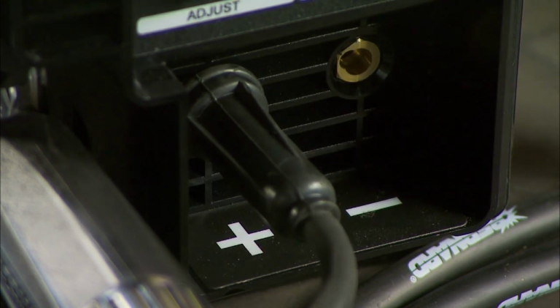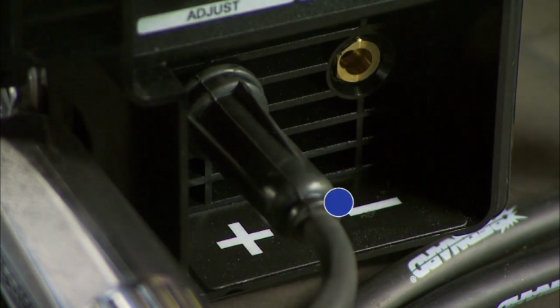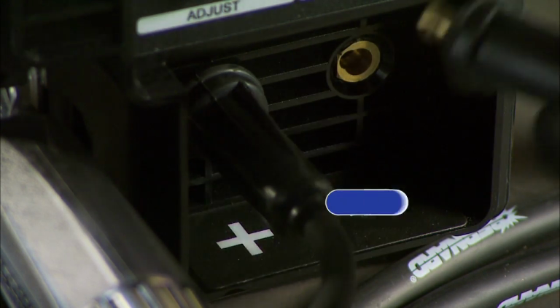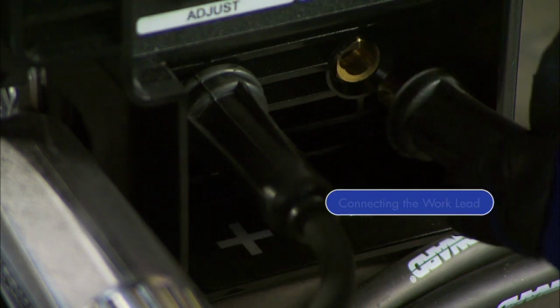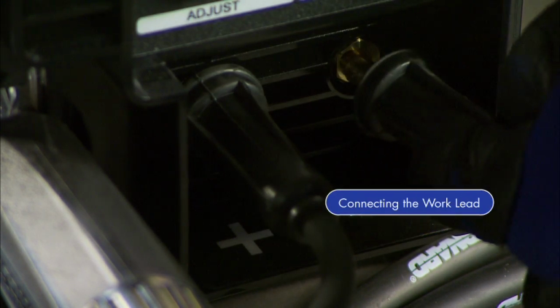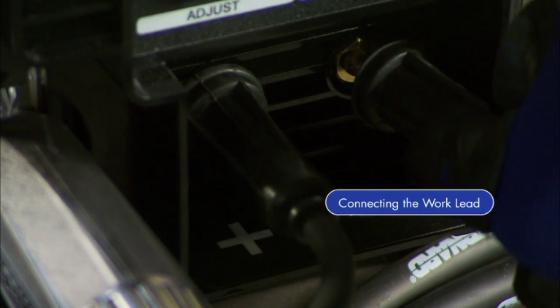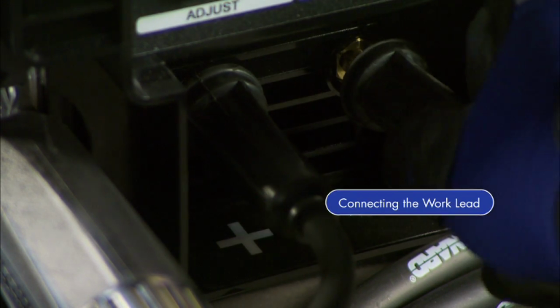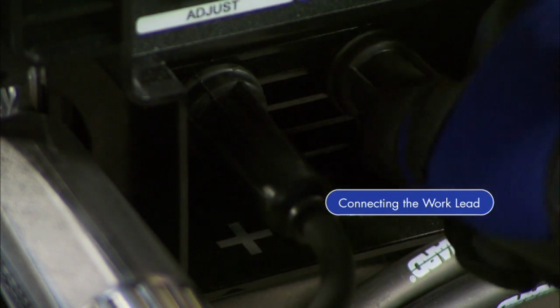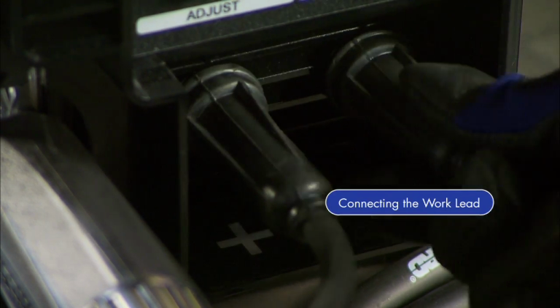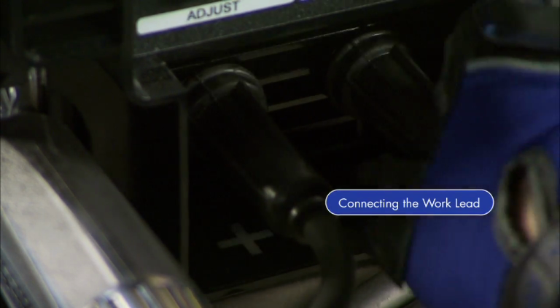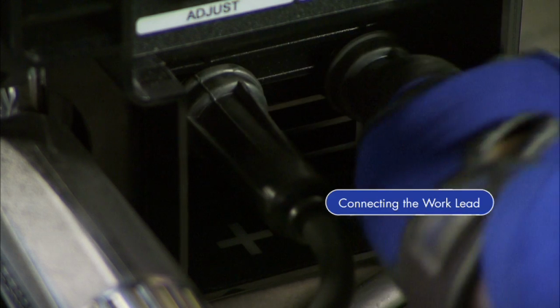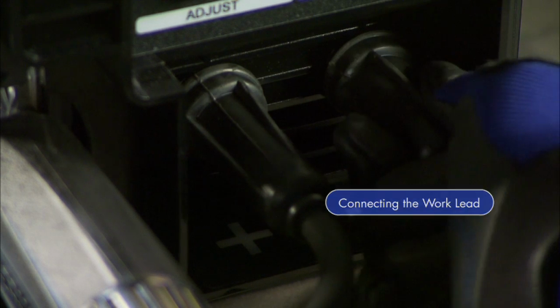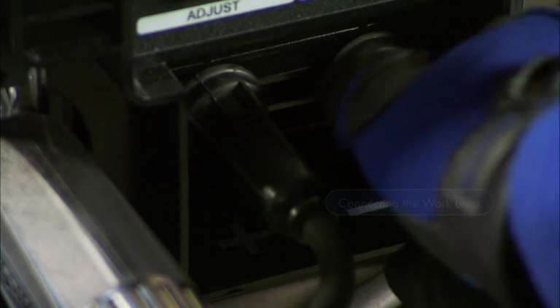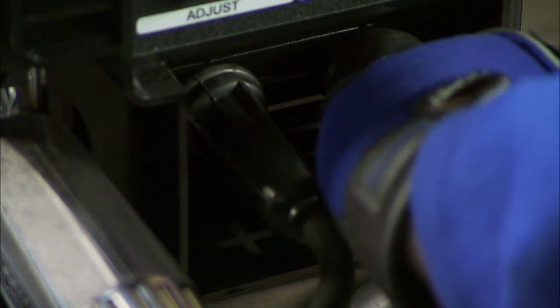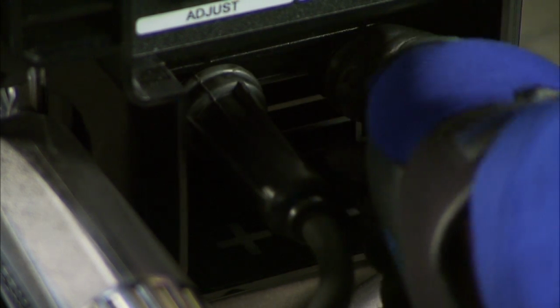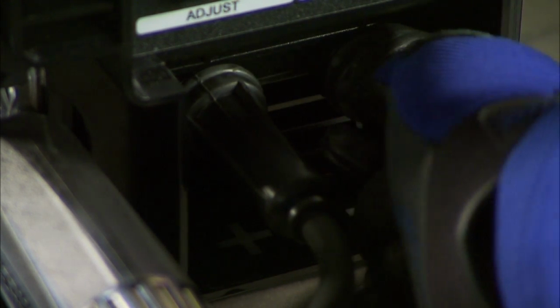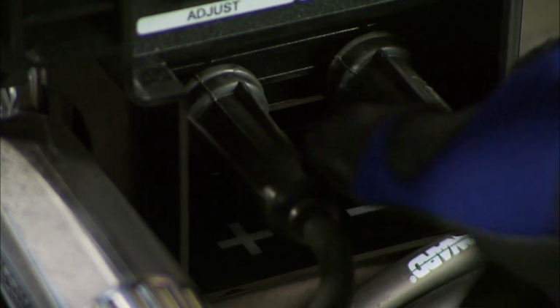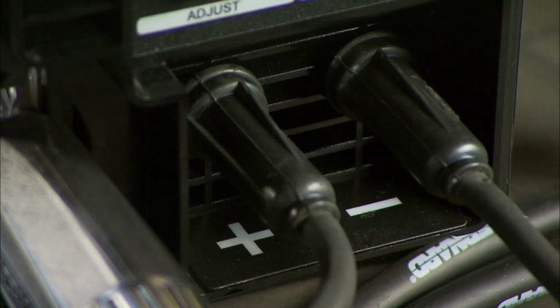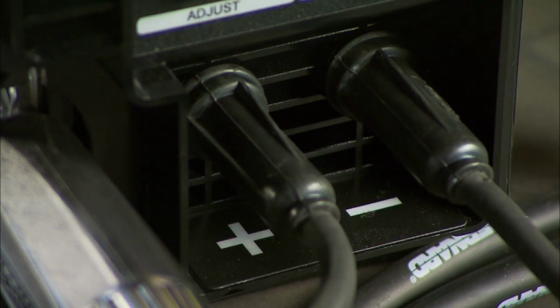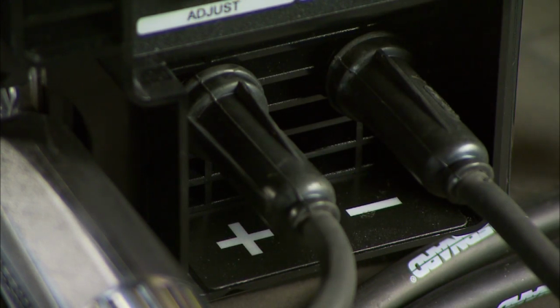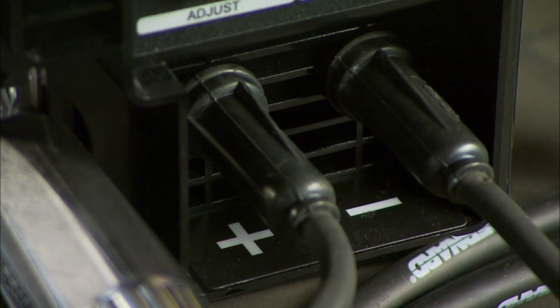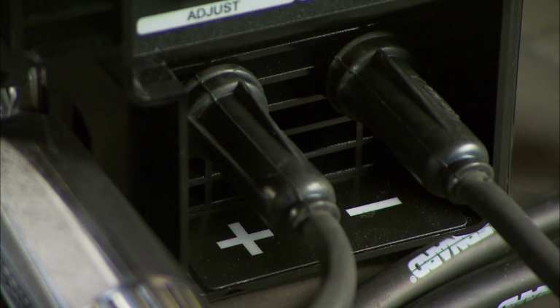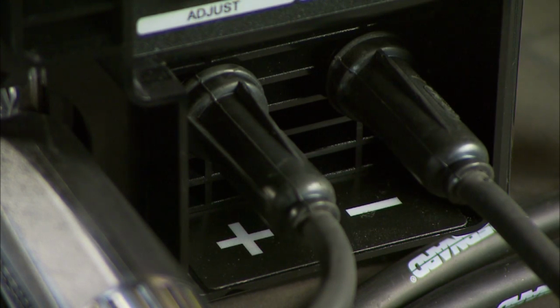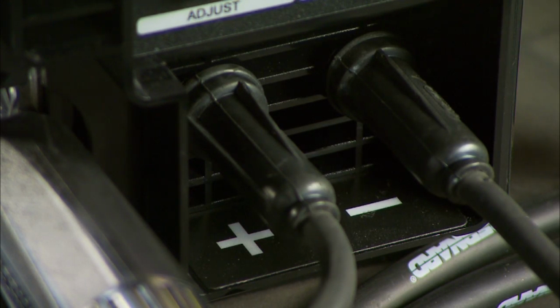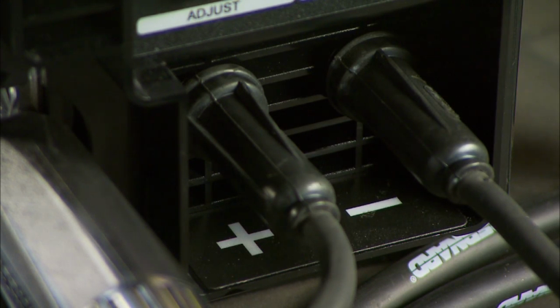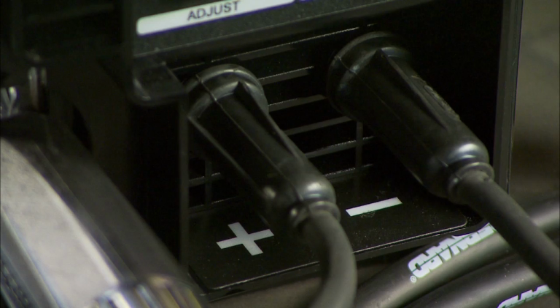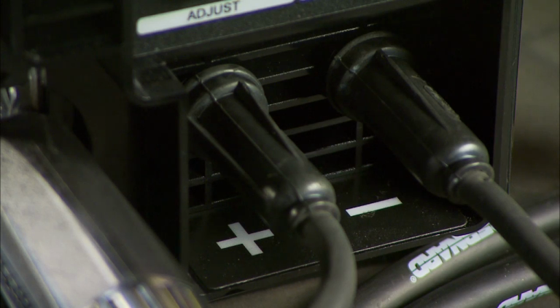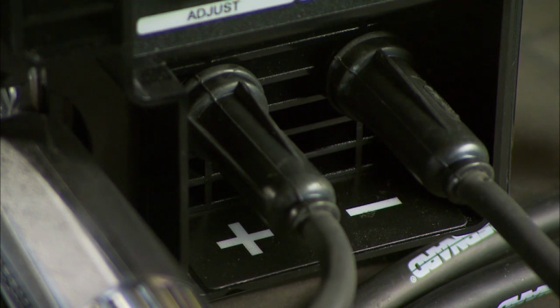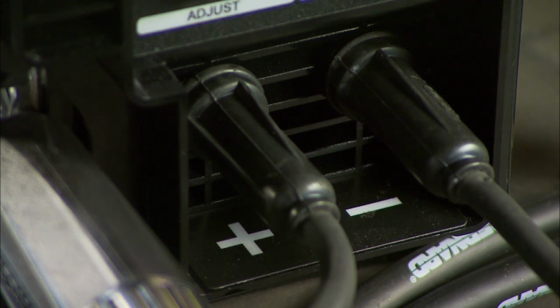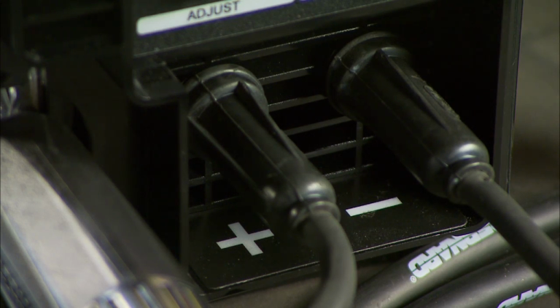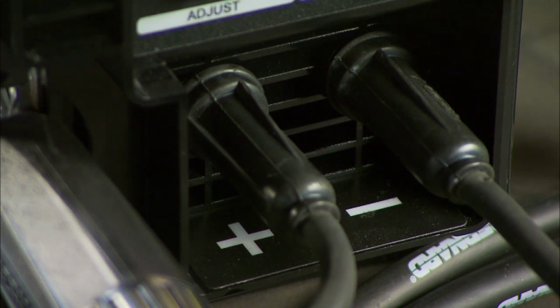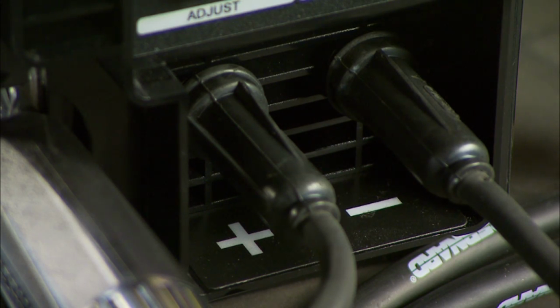With the machine still off, plug the work lead into the negative receptacle and turn clockwise to tighten. The machine is now set to DCEP or electrode positive.